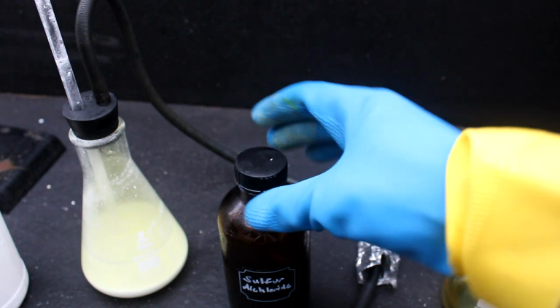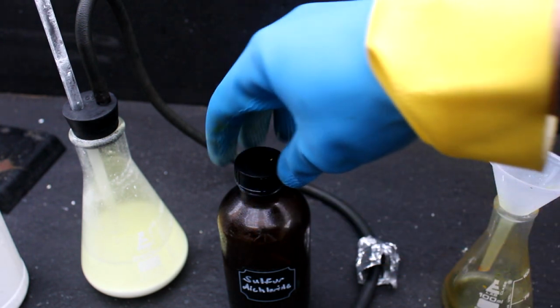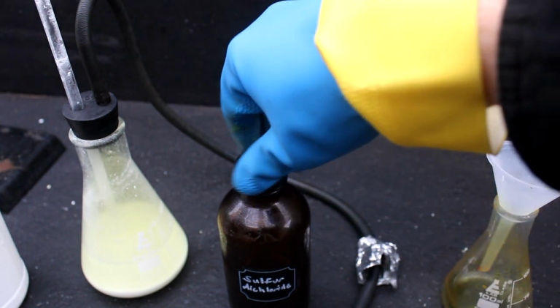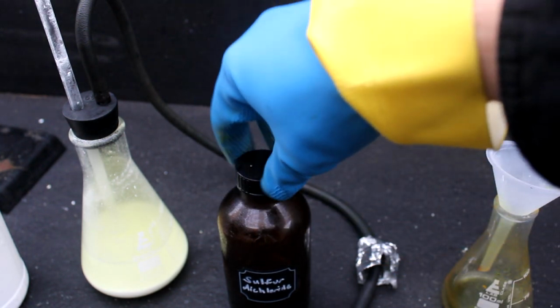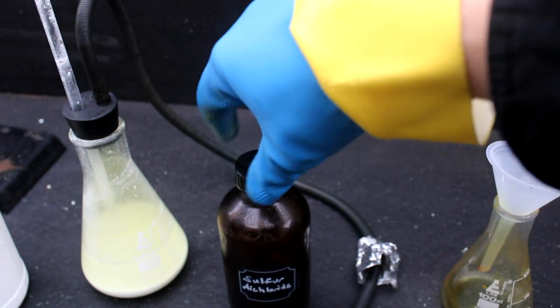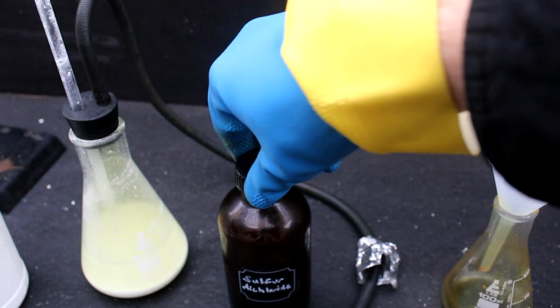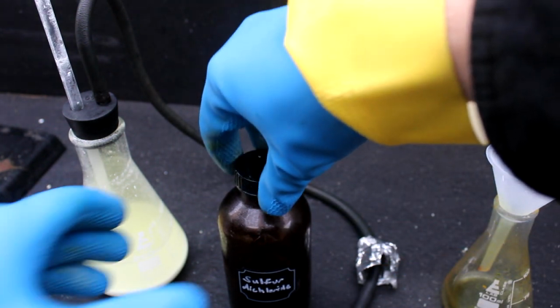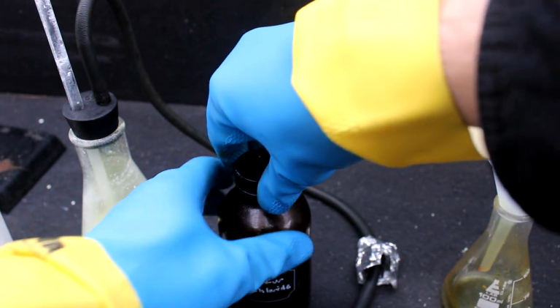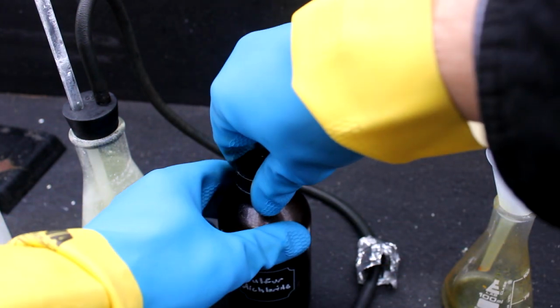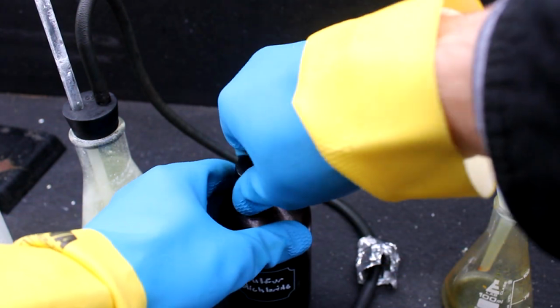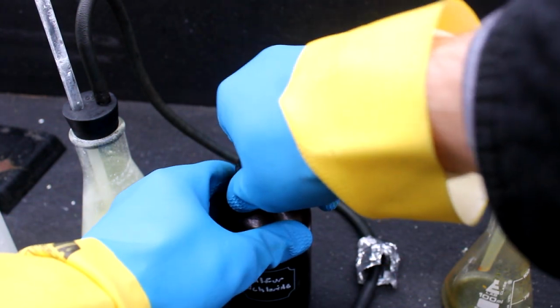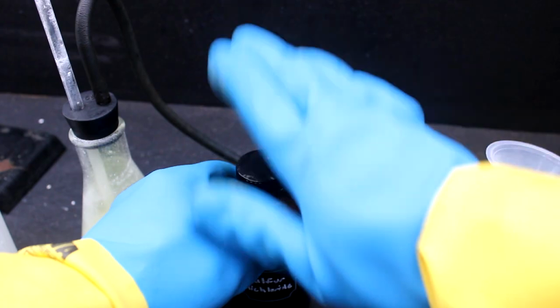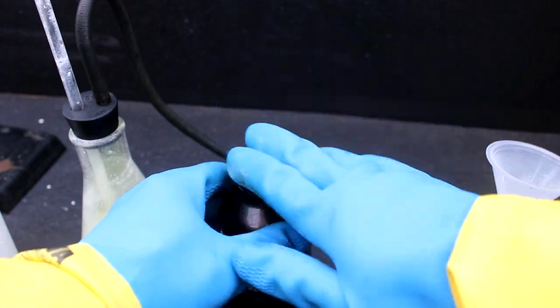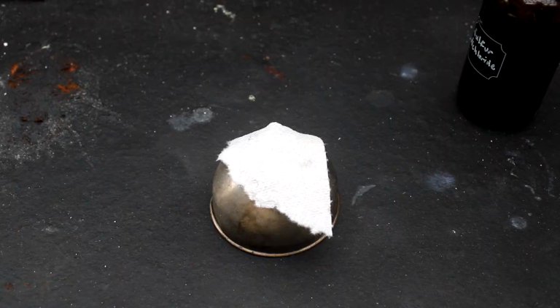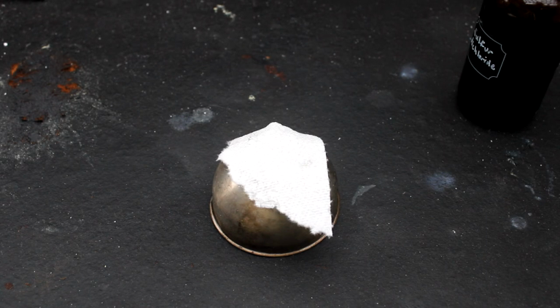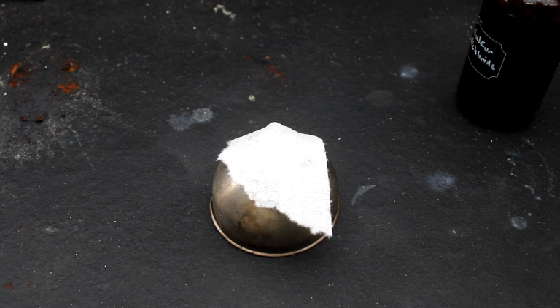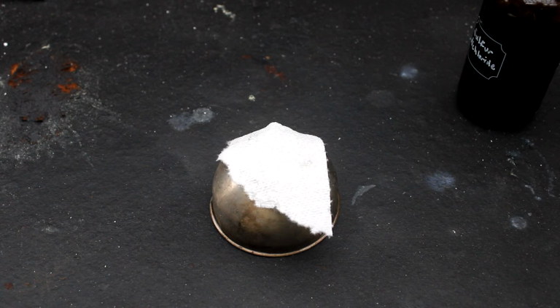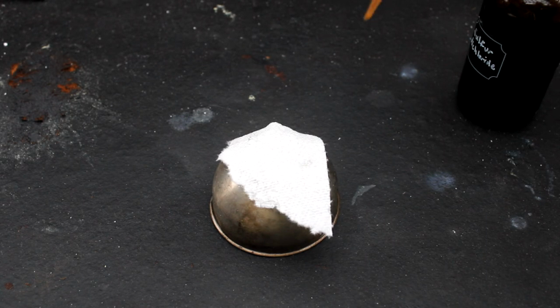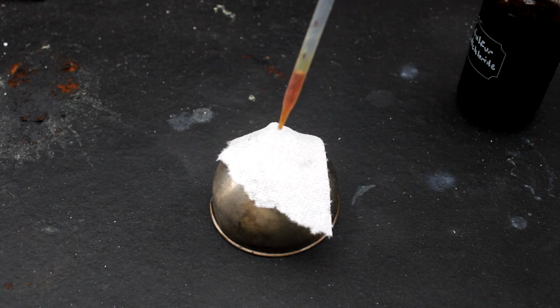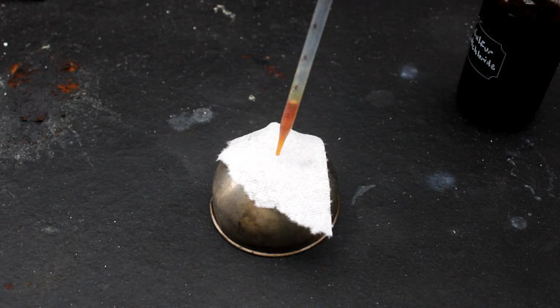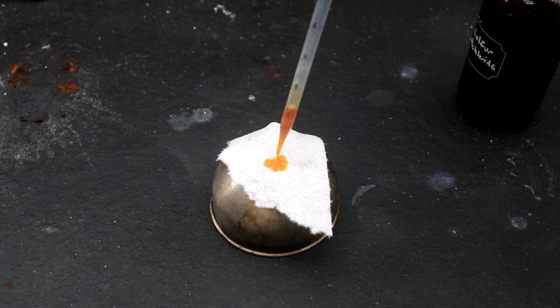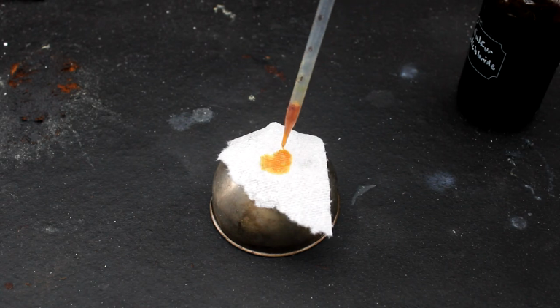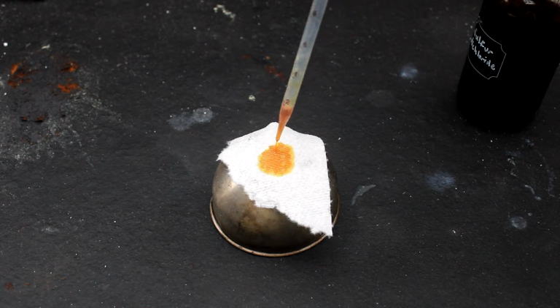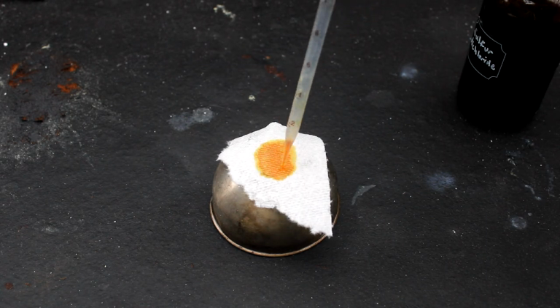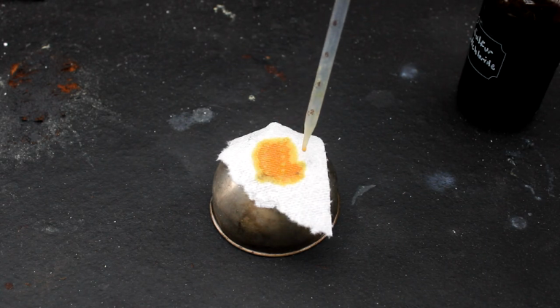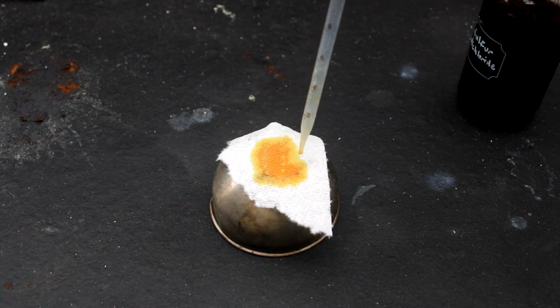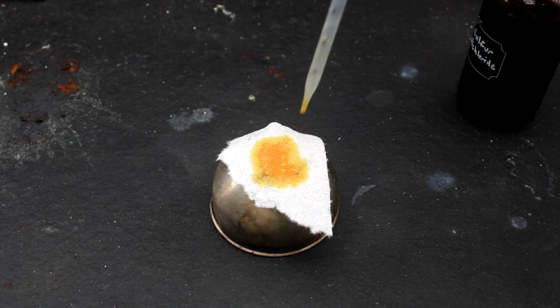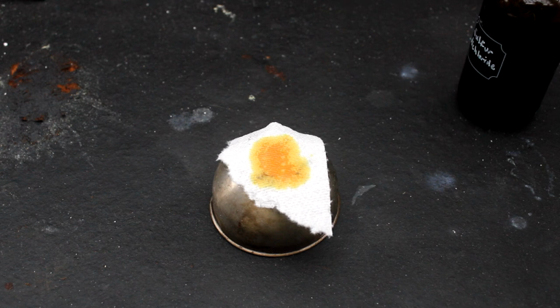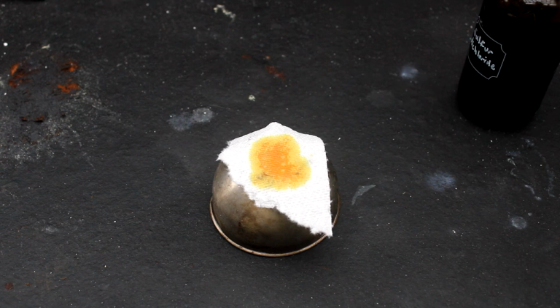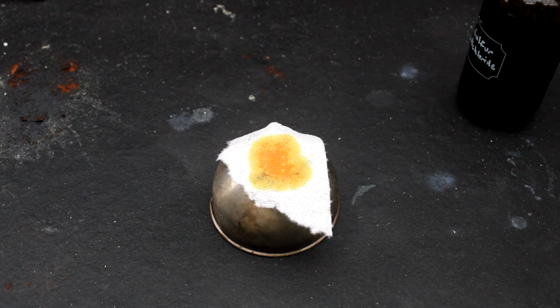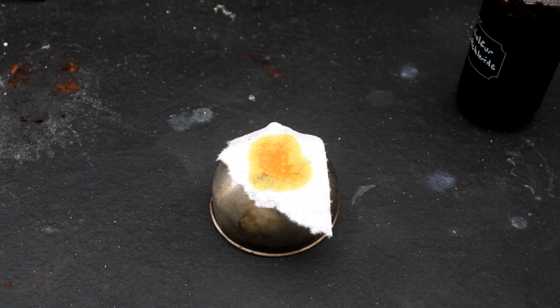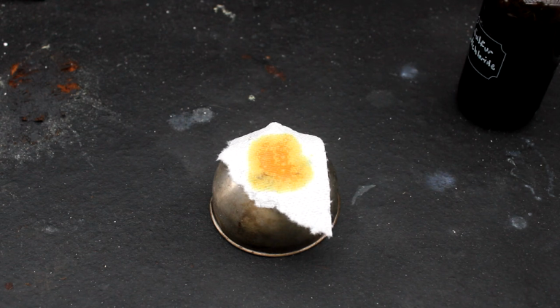Now let's look at a few reactions with sulfur dichloride. First, let's try burning it. By itself, sulfur dichloride isn't flammable, but I read somewhere that it can ignite combustibles like wood or paper, so let's soak a paper towel in it and see what happens.